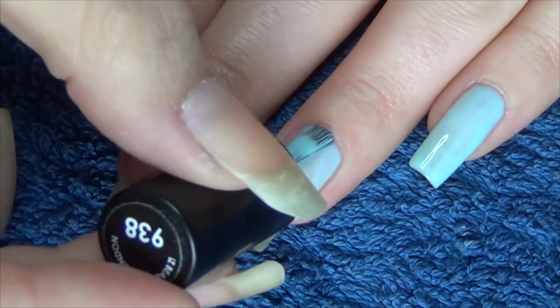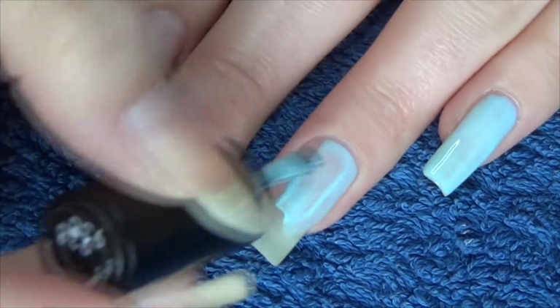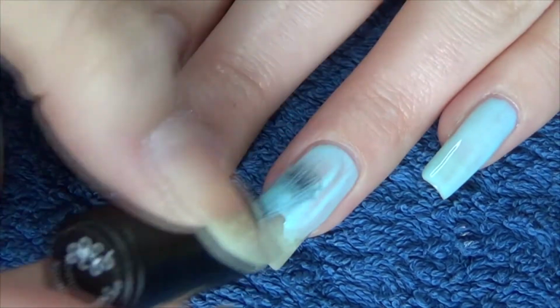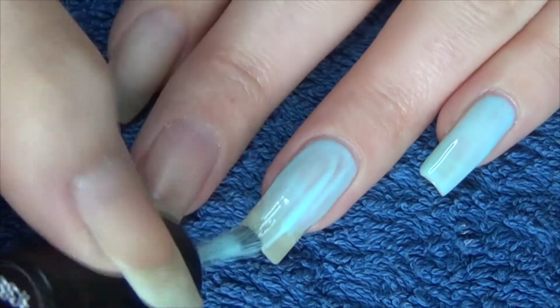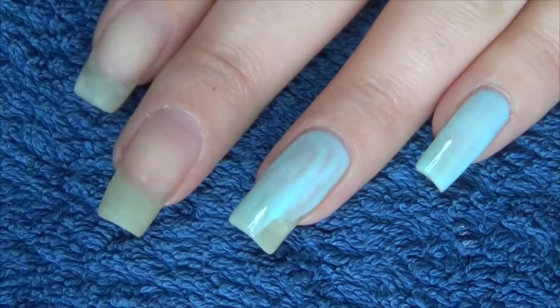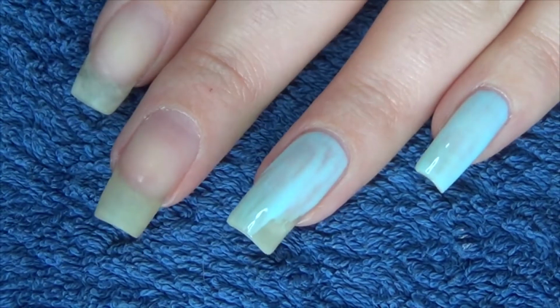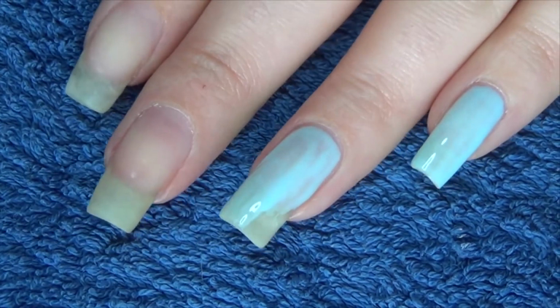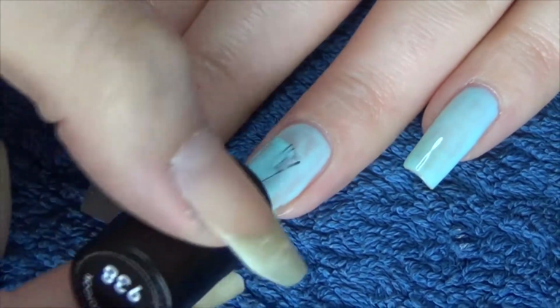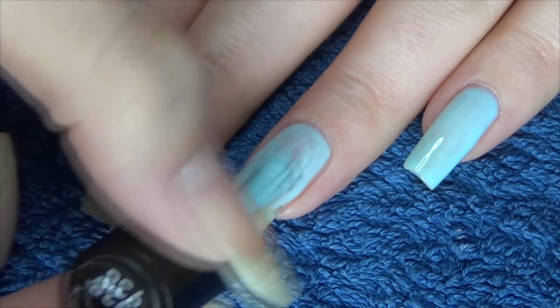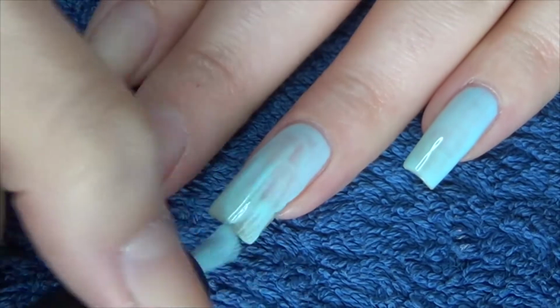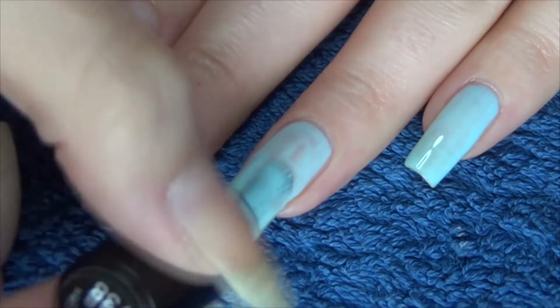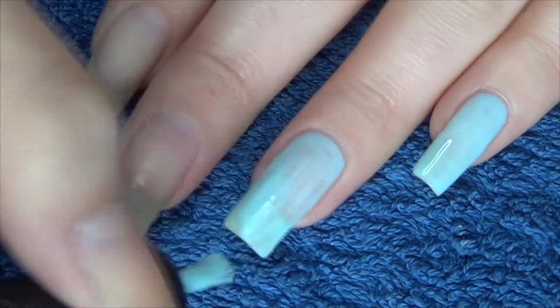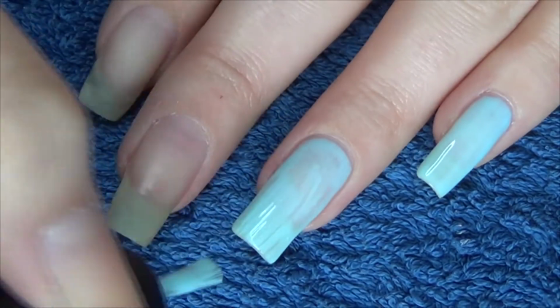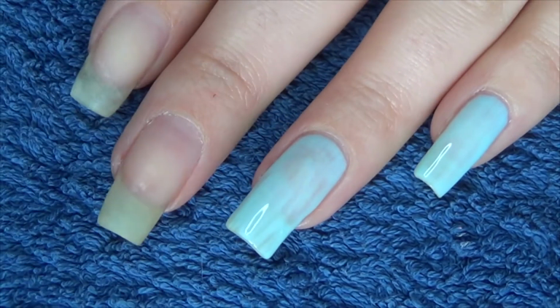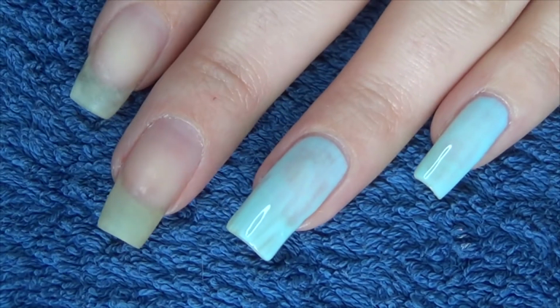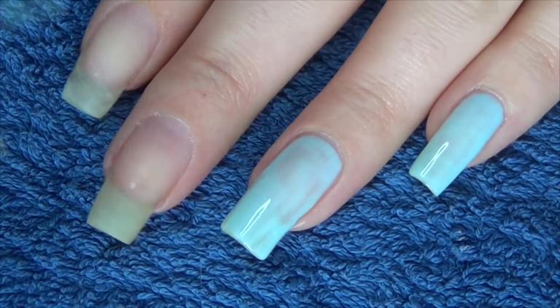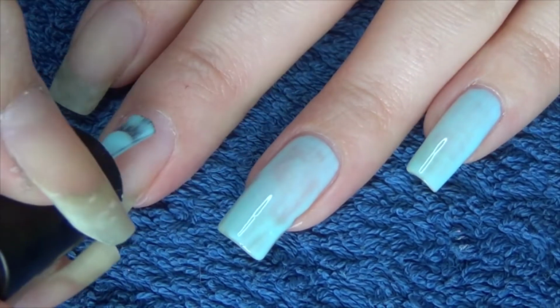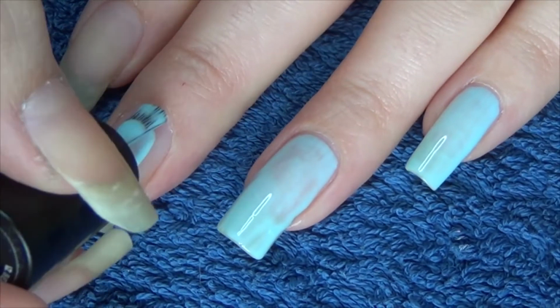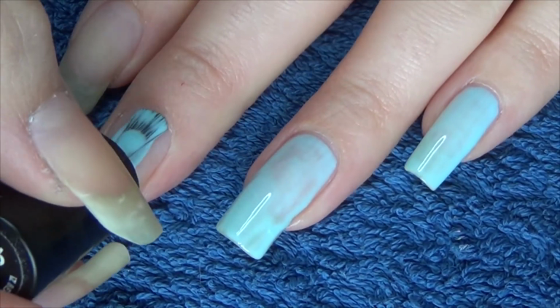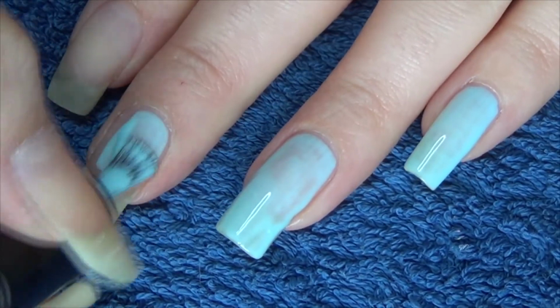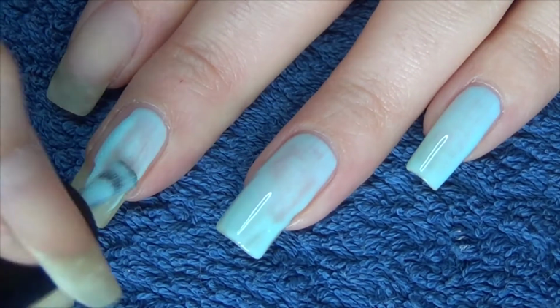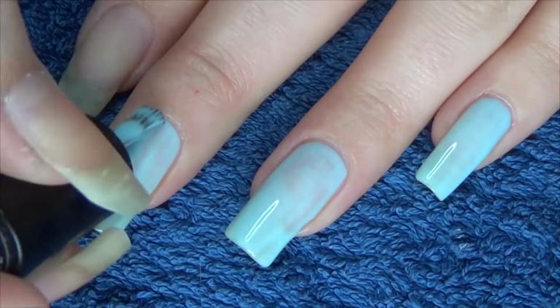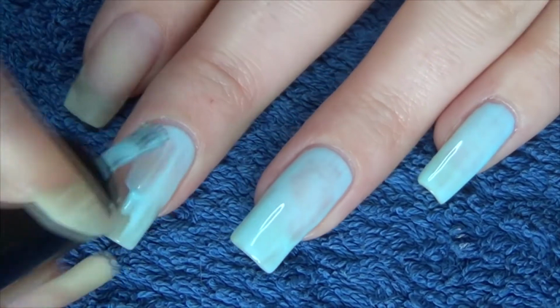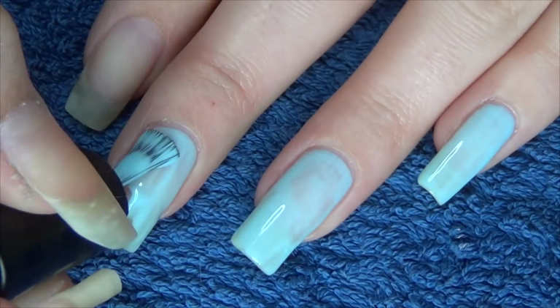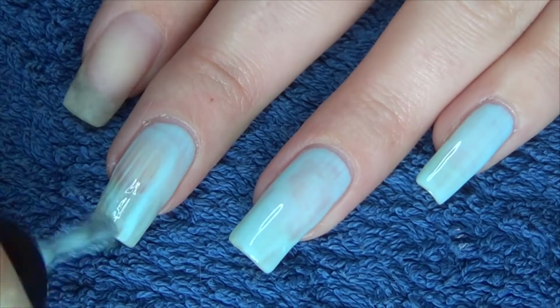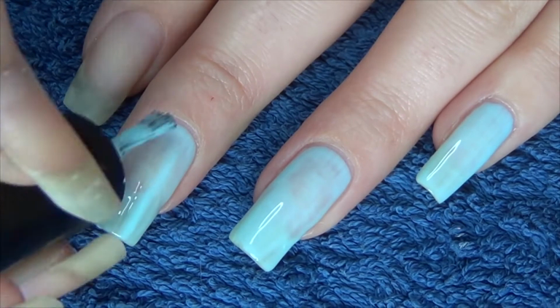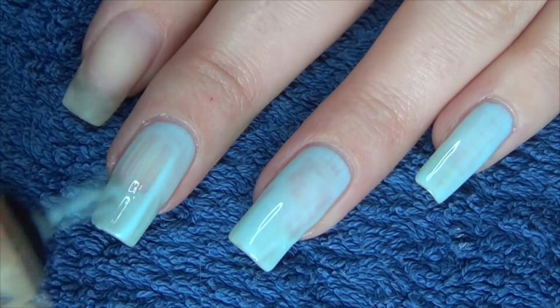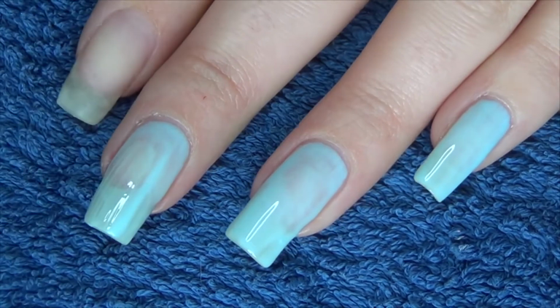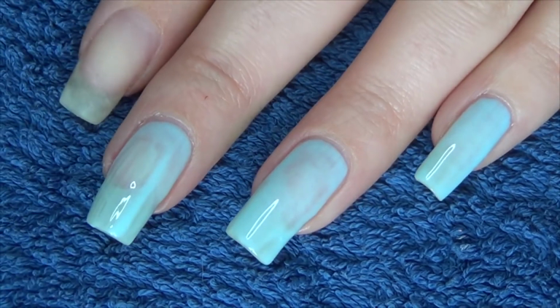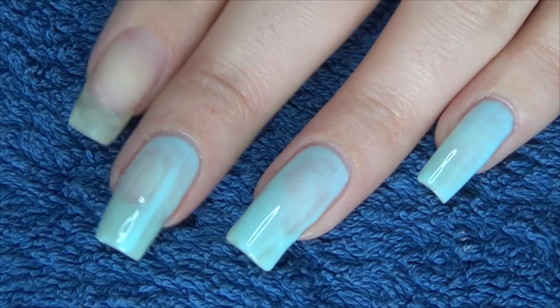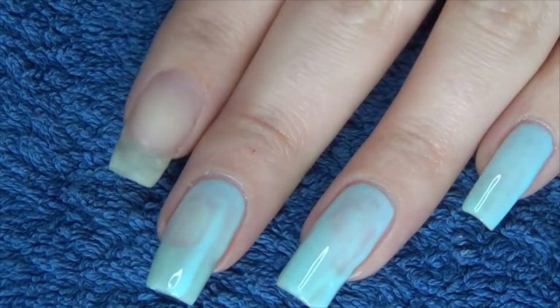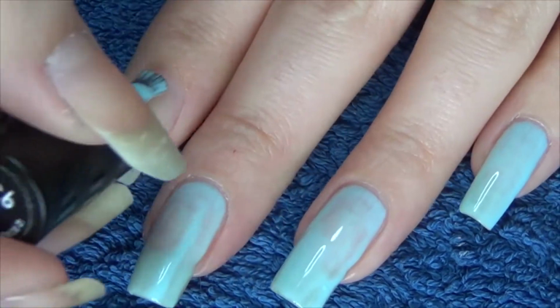First up is this pale baby blue. It's by Izz — I hope I'm saying that right — and the name of it is aptly Baby Blue.